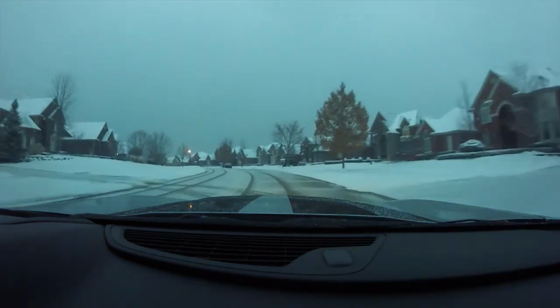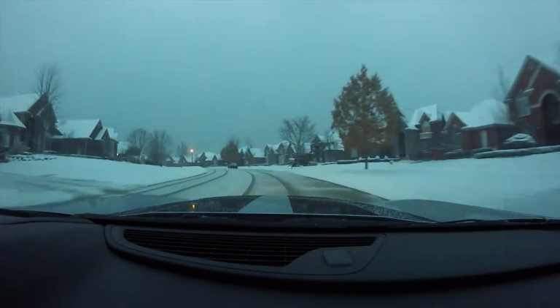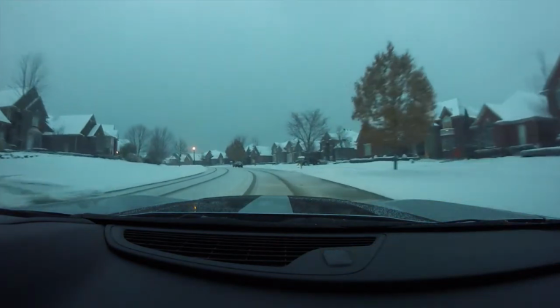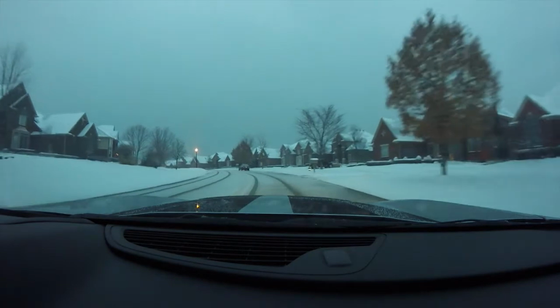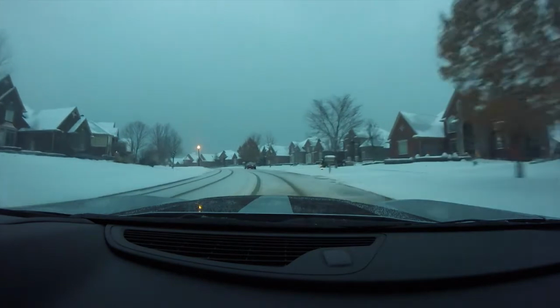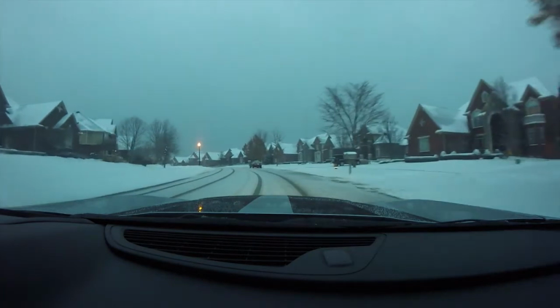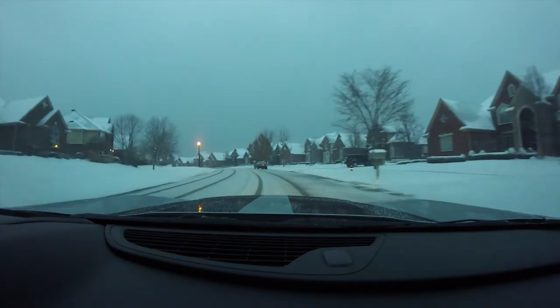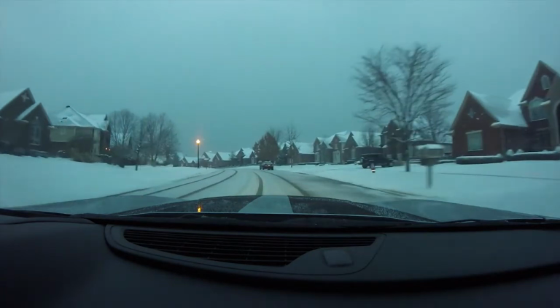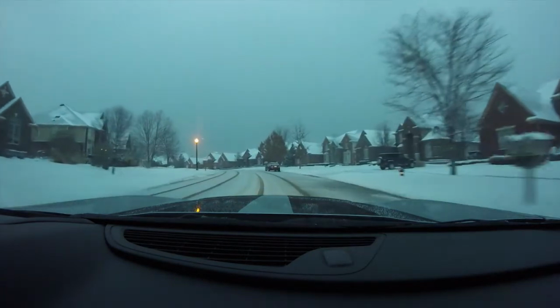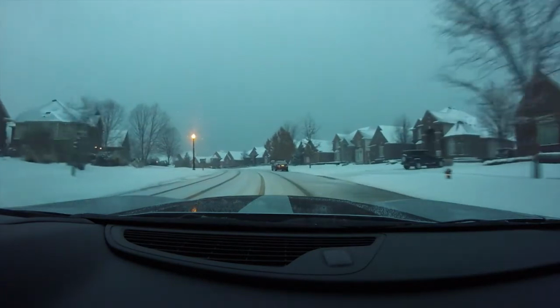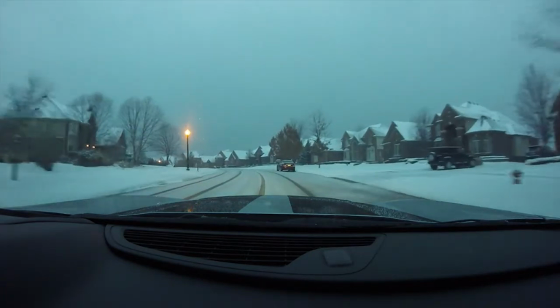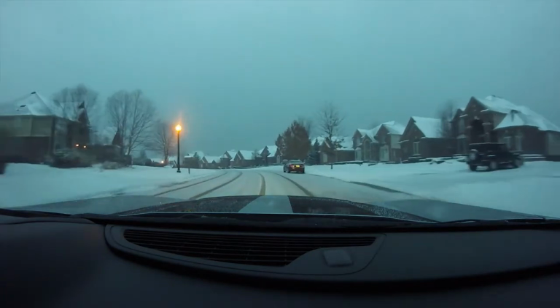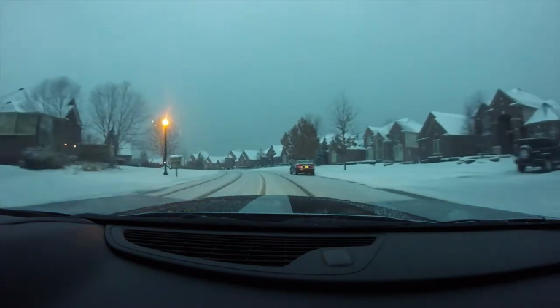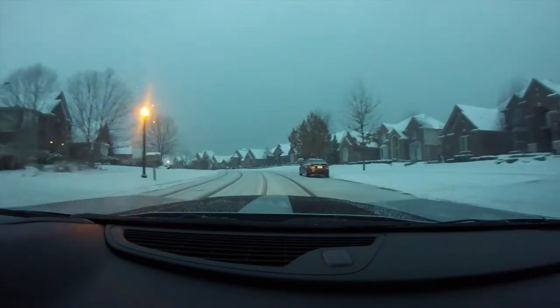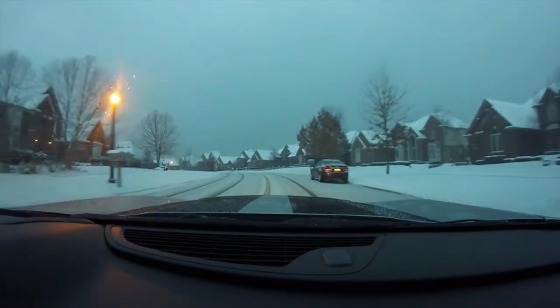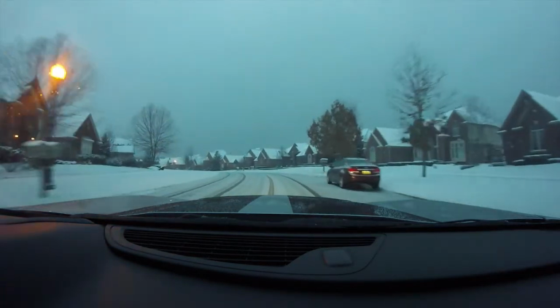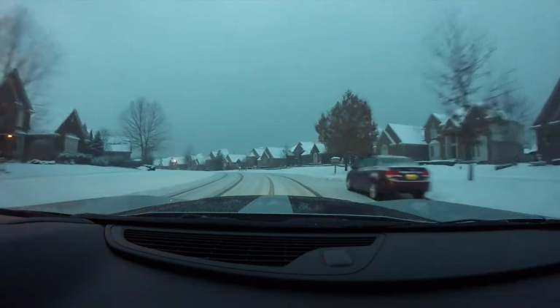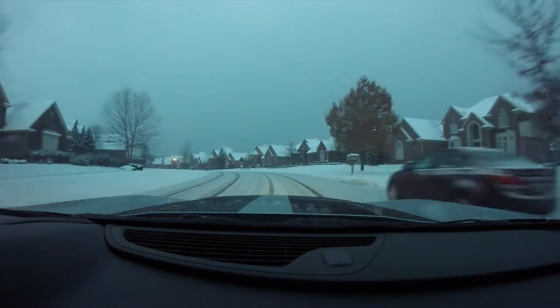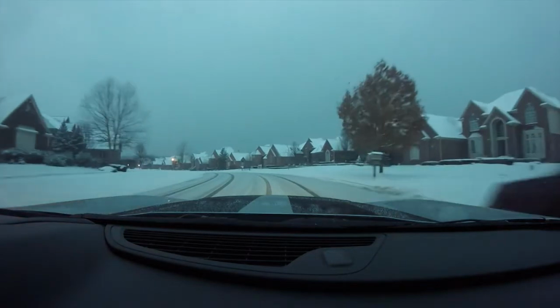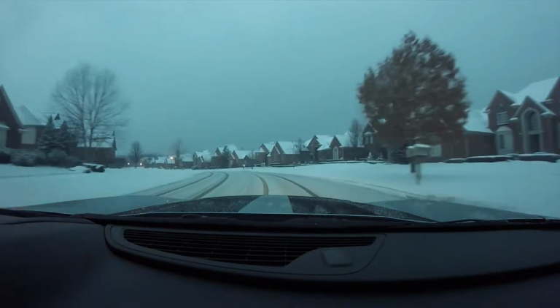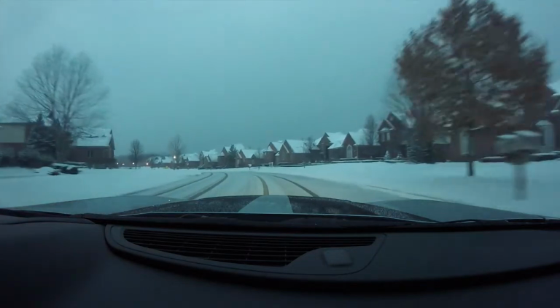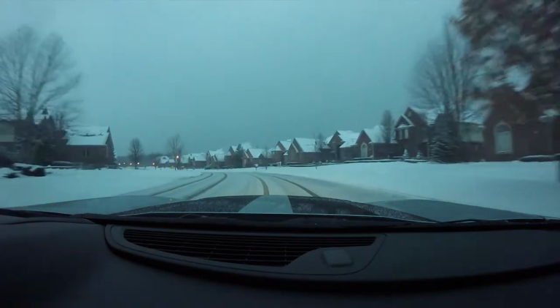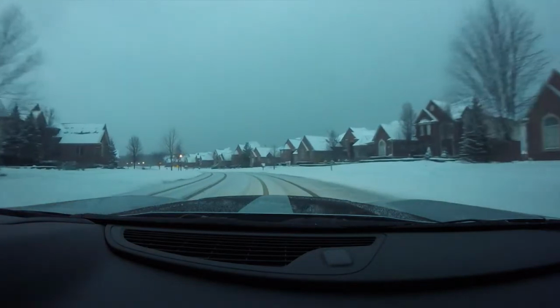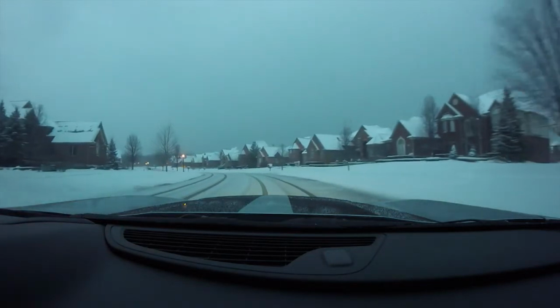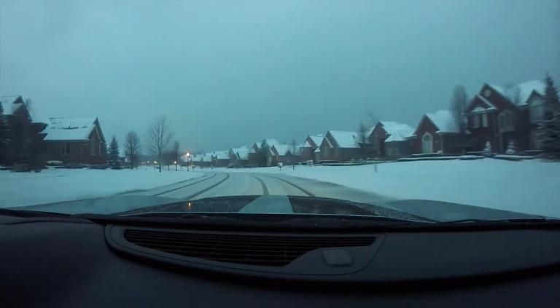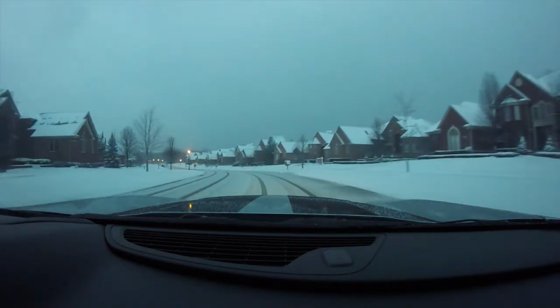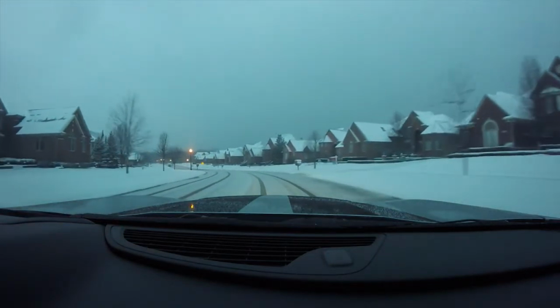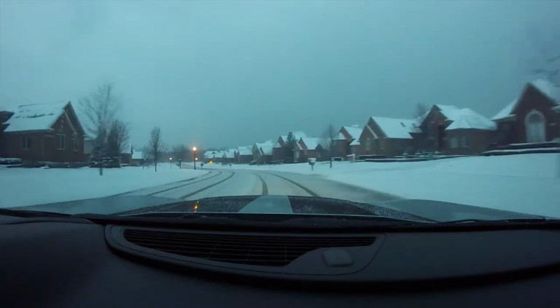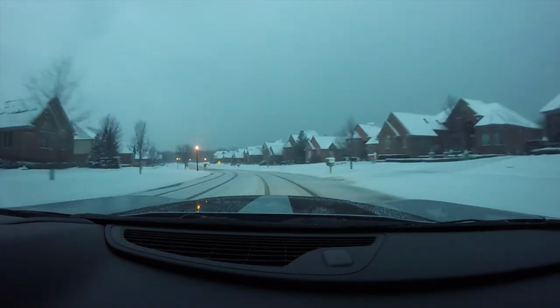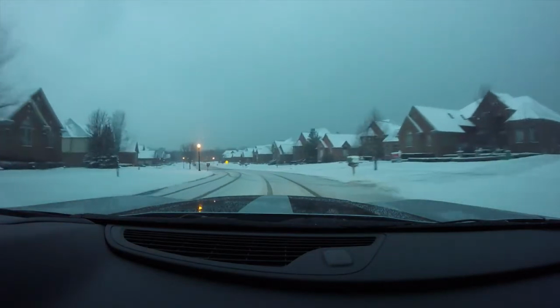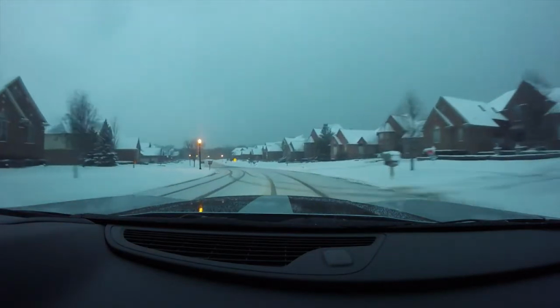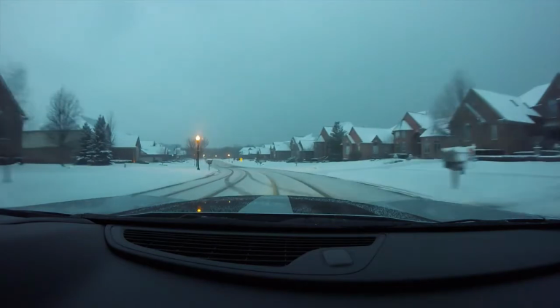We're gonna make do with what we got and try to get some donuts going in the snow. Until then, trying to not kill the car on the ice getting through my subdivision.